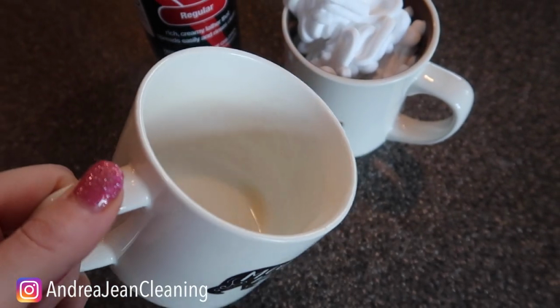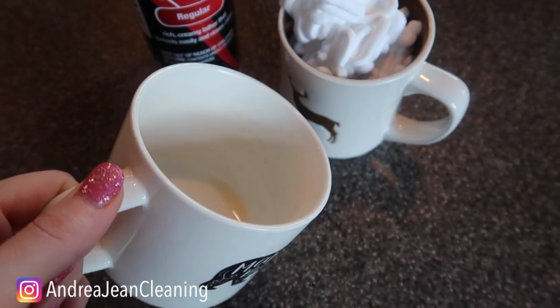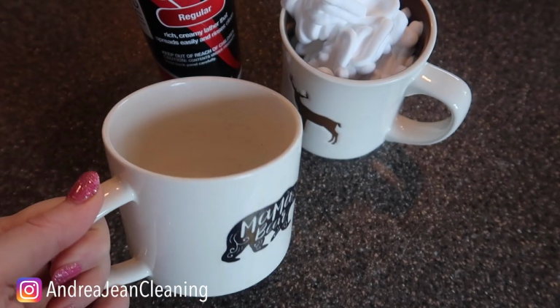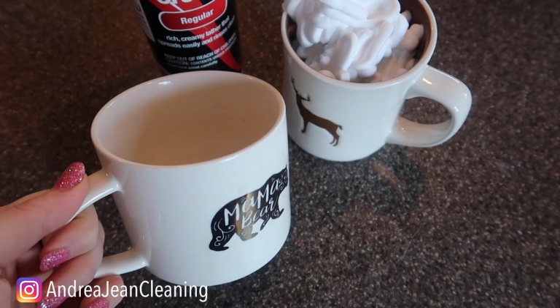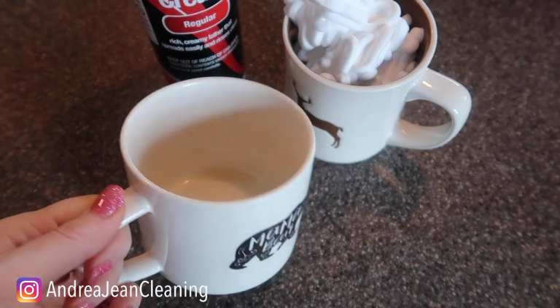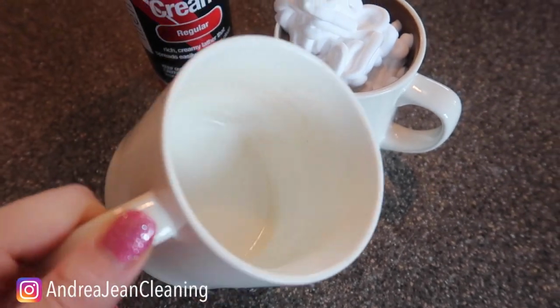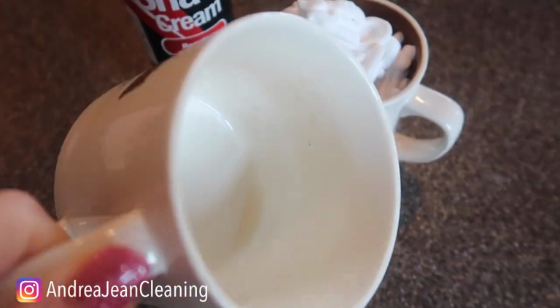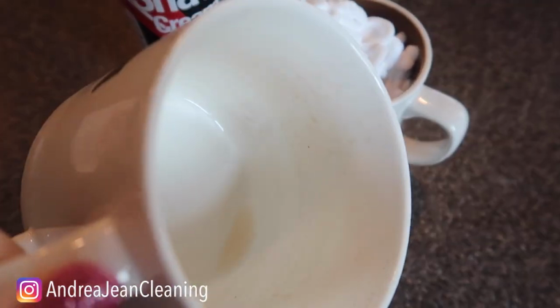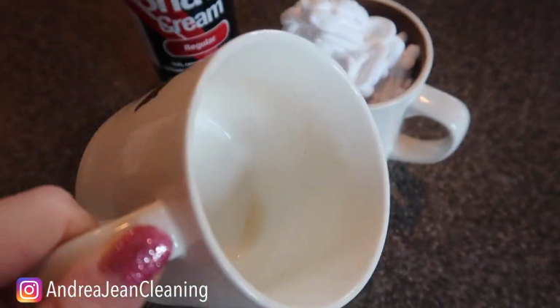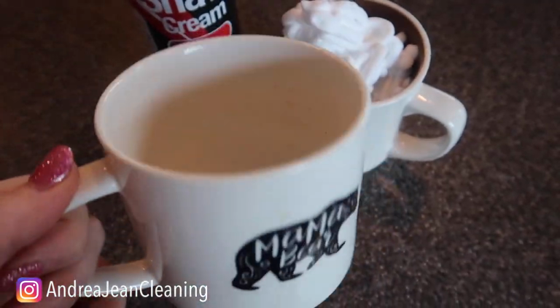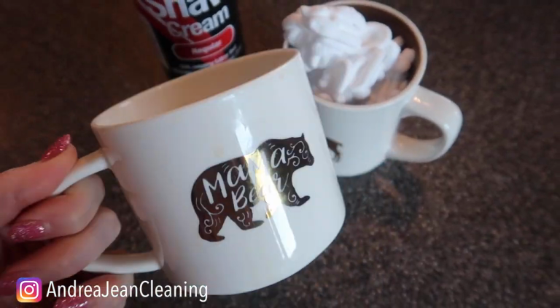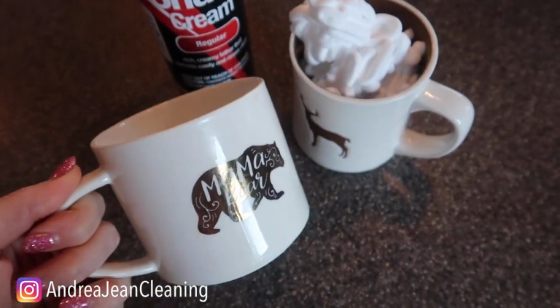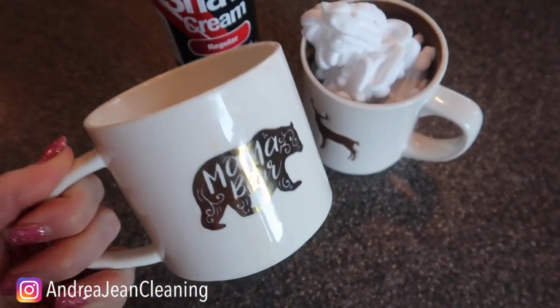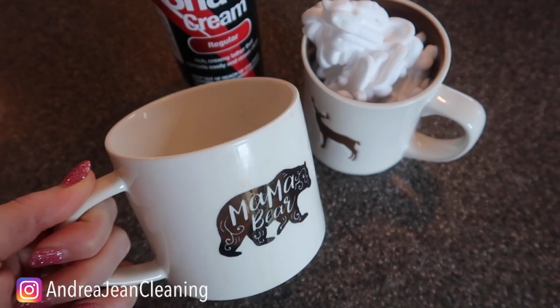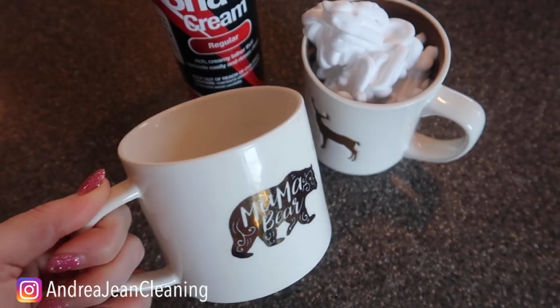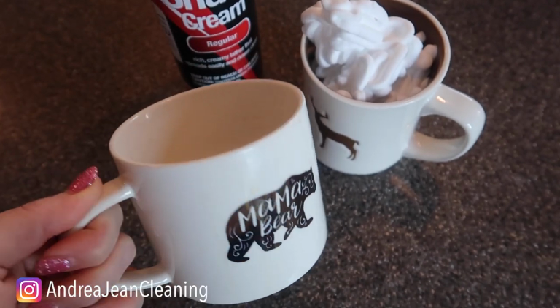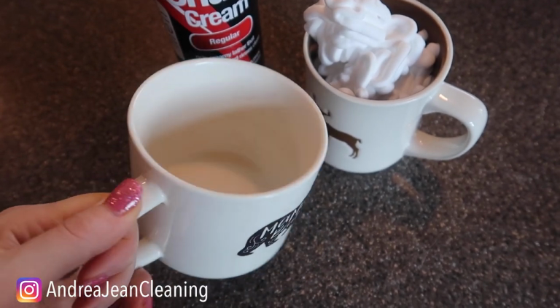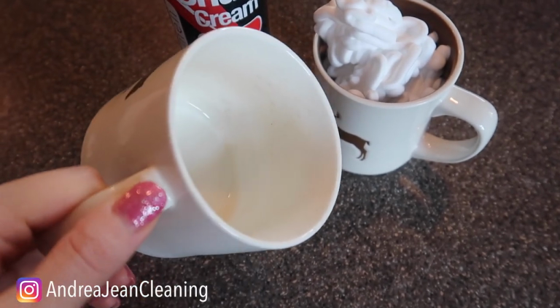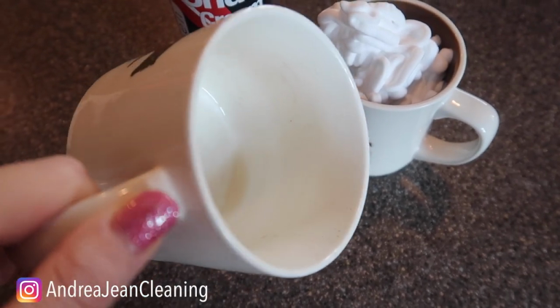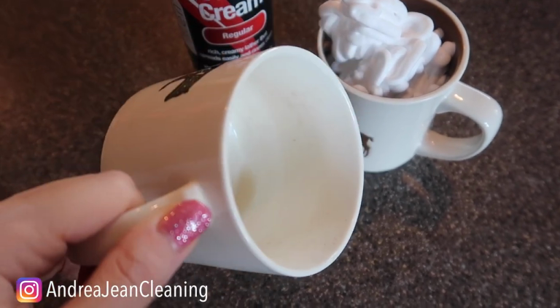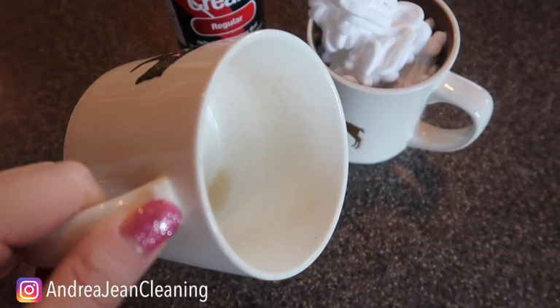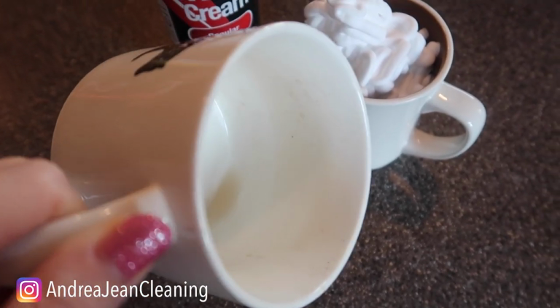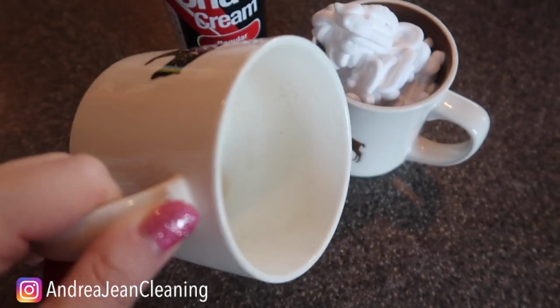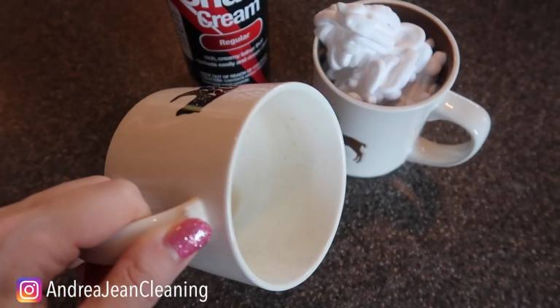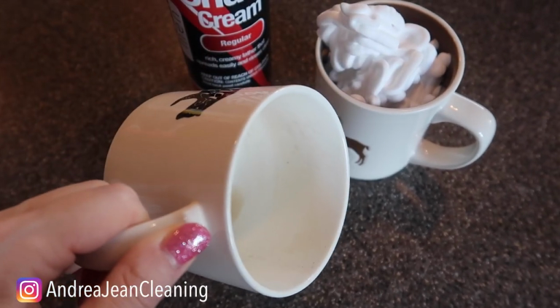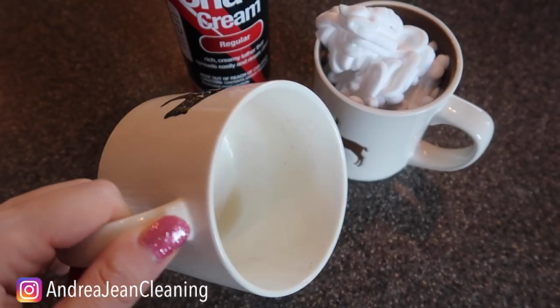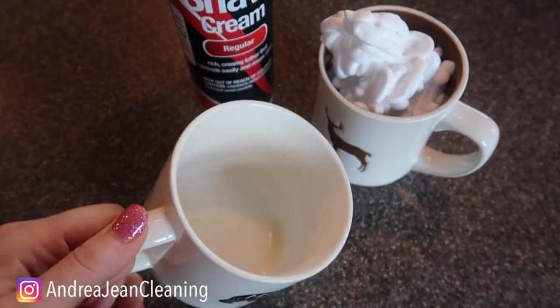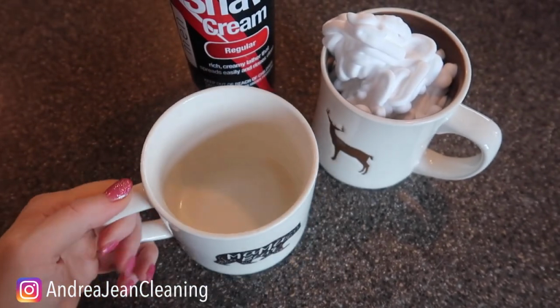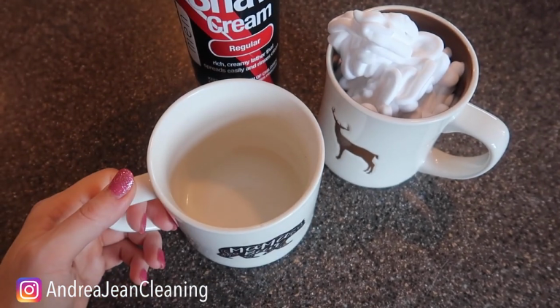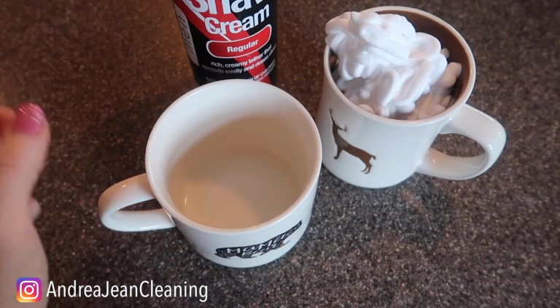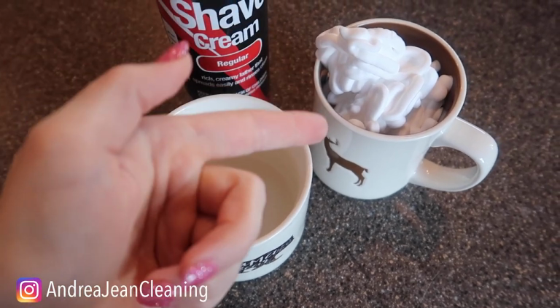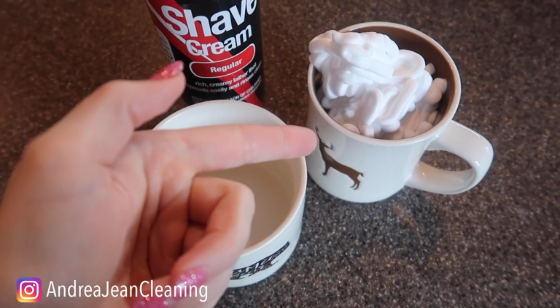And if I have a guest over and I get them coffee and they look in their mug, they're like, 'Why do you have such dirty mugs in your house?' And I say, 'I clean it, but it's got stains all over it.' Shaving cream.